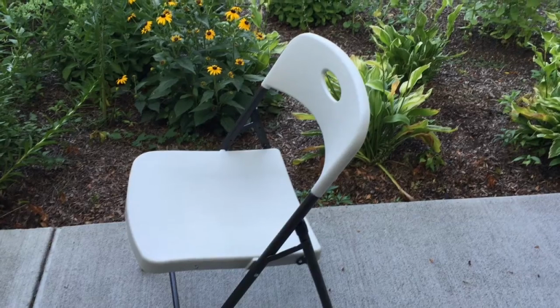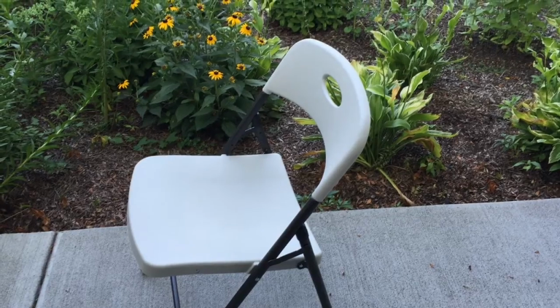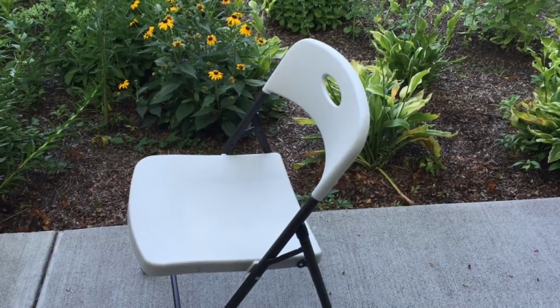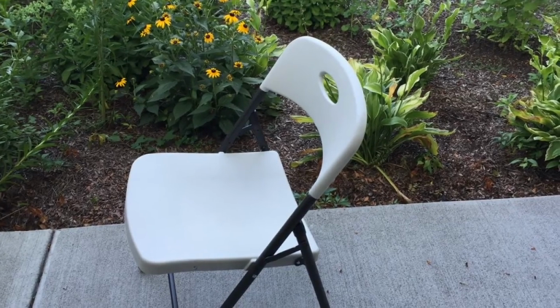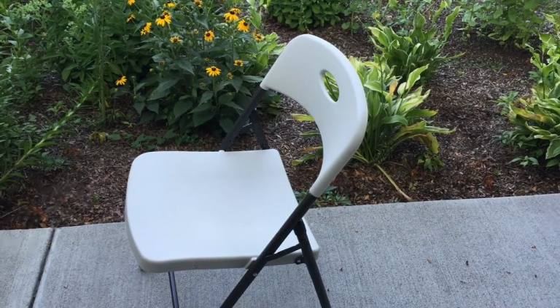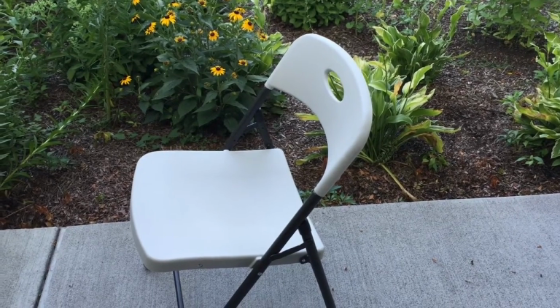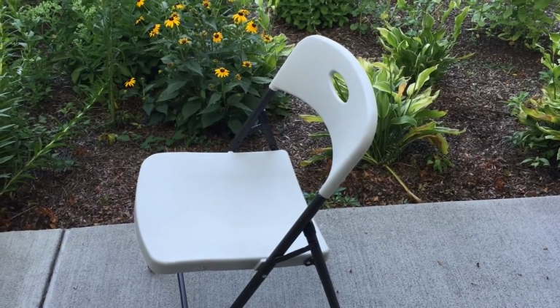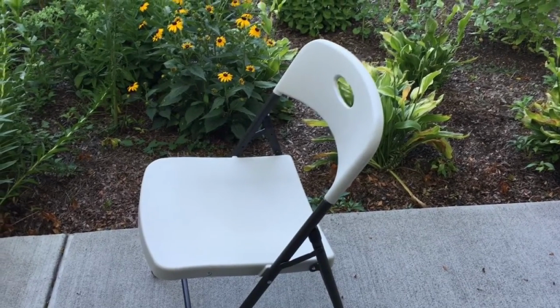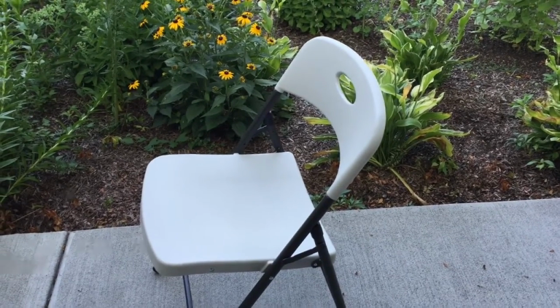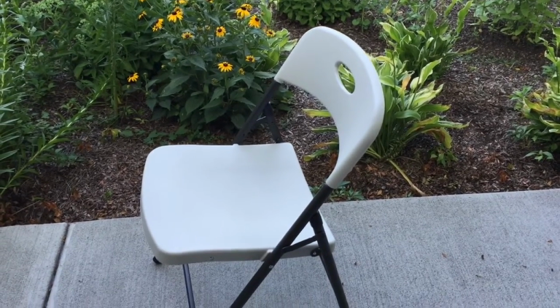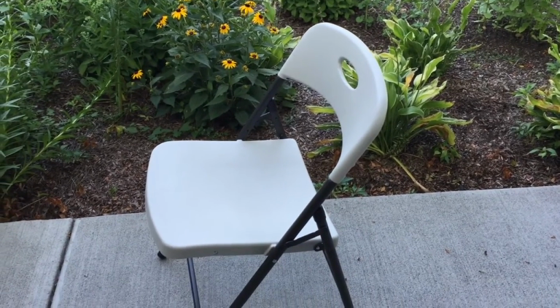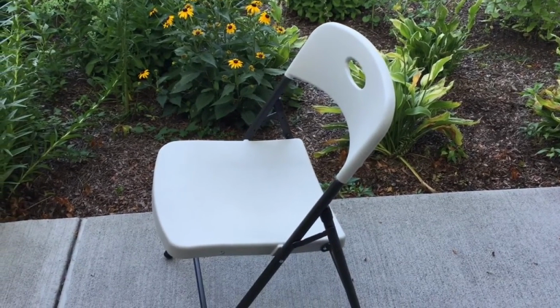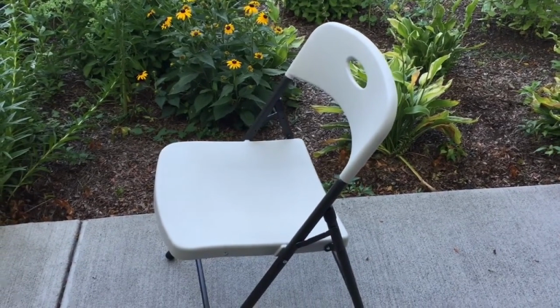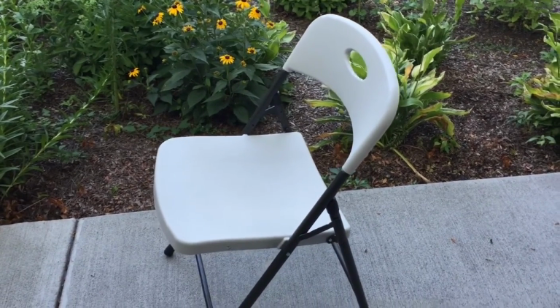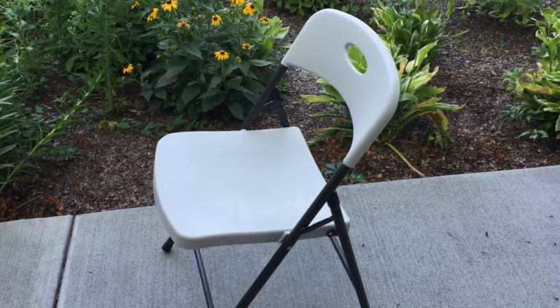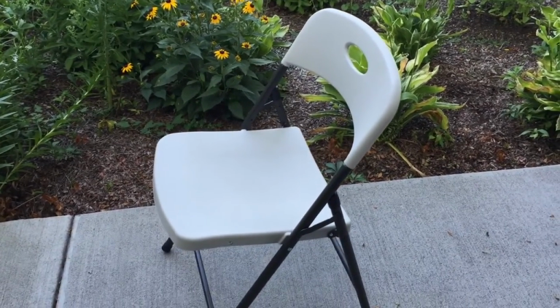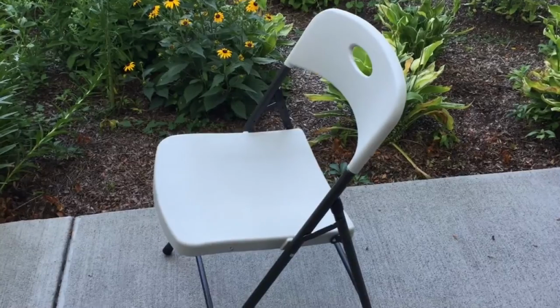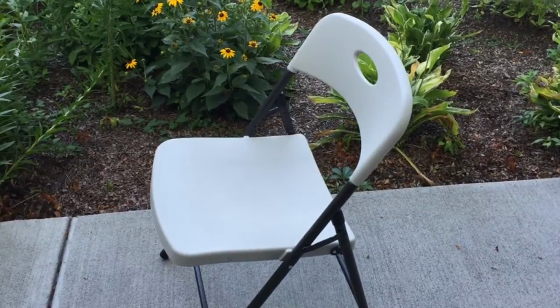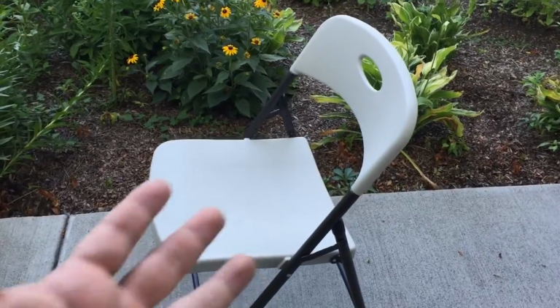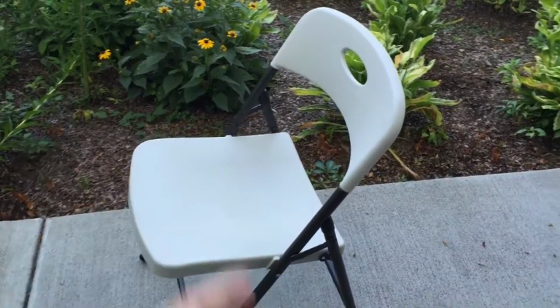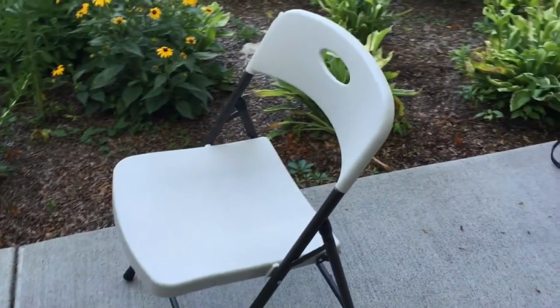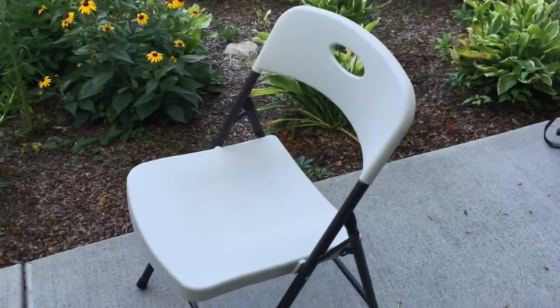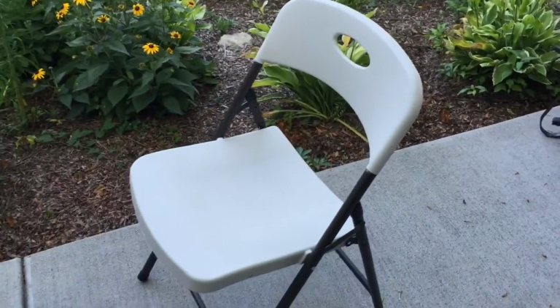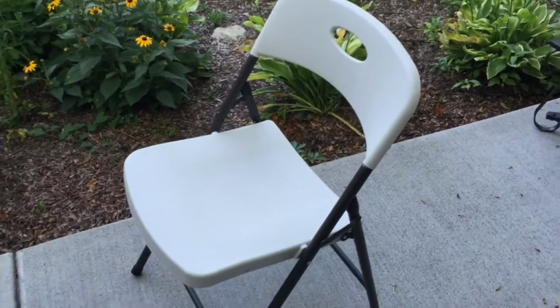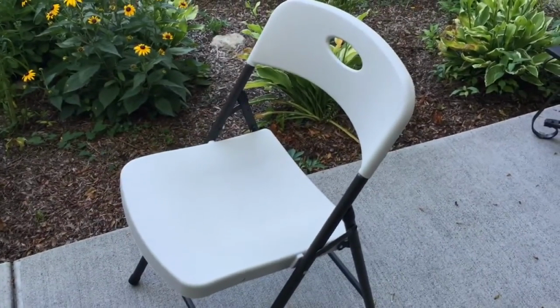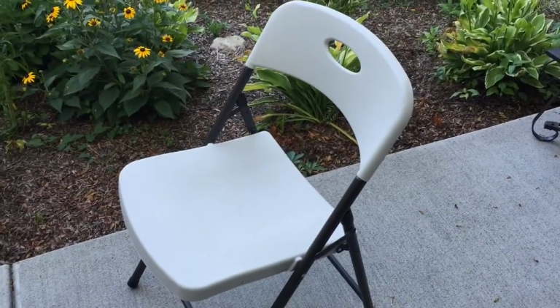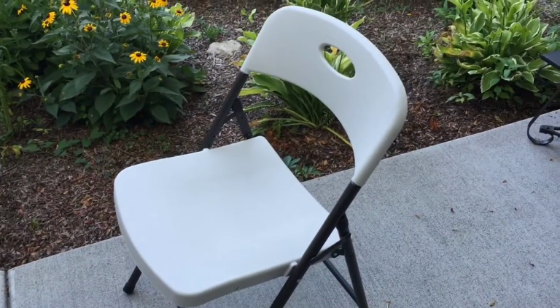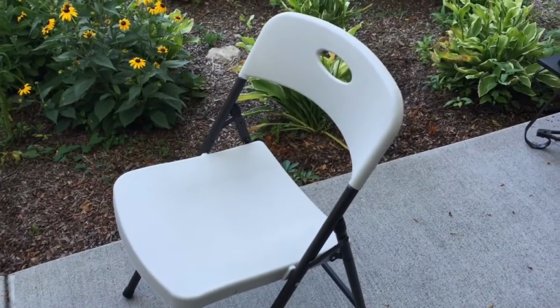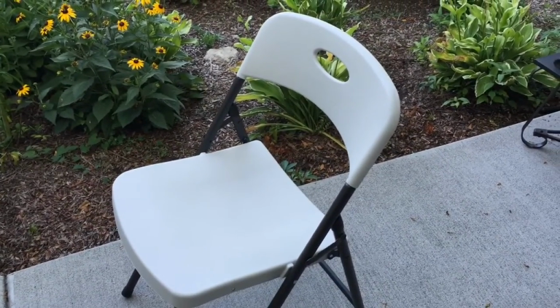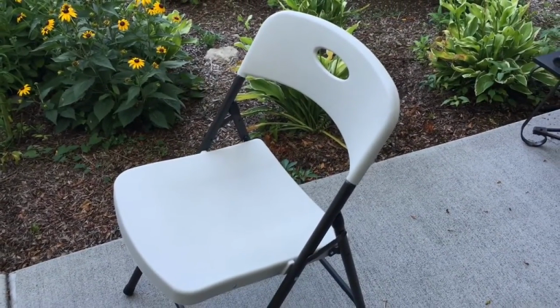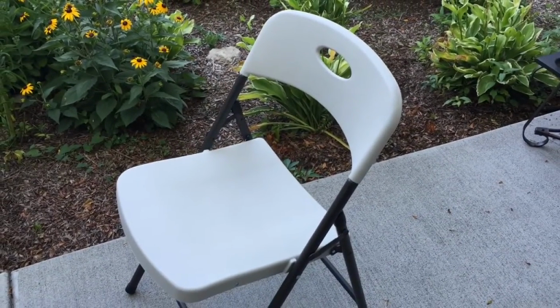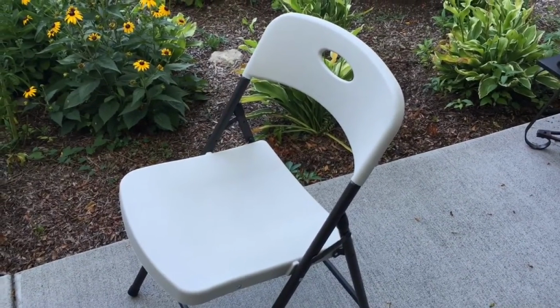What's up guys? Peter Bonpanda here. At some point you're probably going to need some extra seating whether it's indoors or outdoors, and you've probably looked at these folding chairs that everyone has.